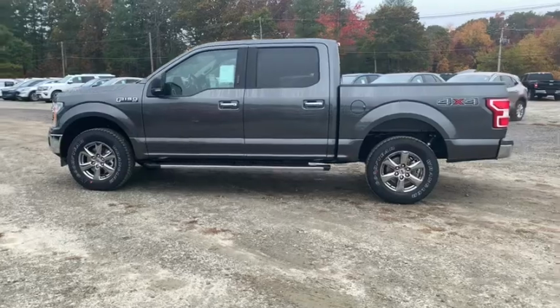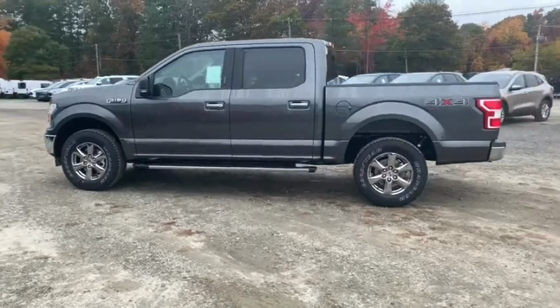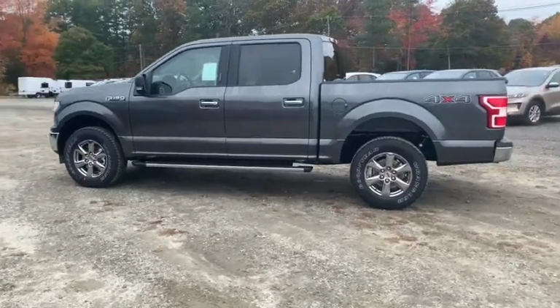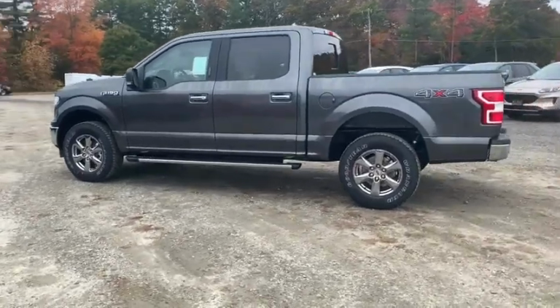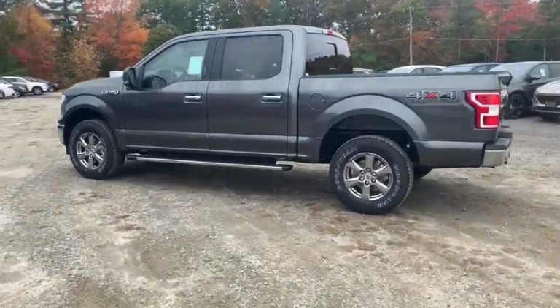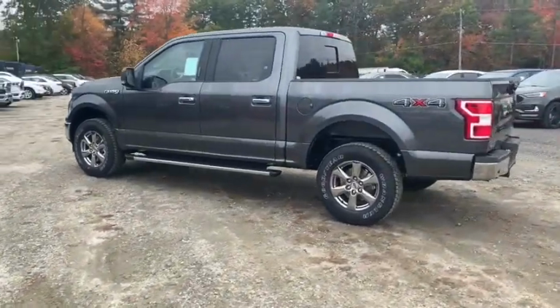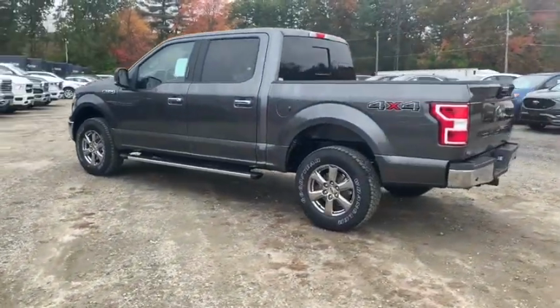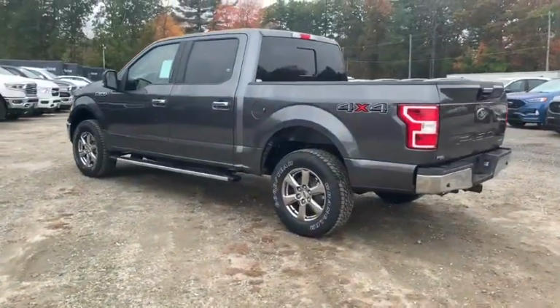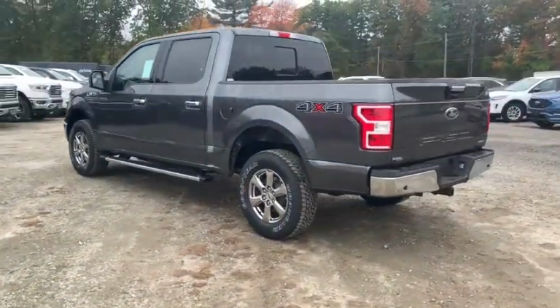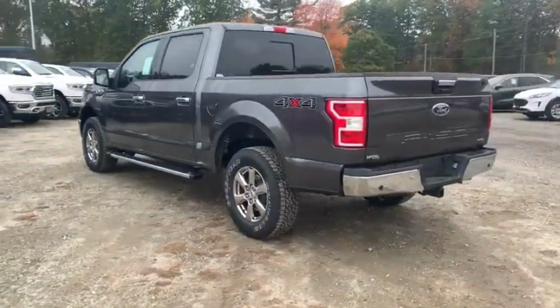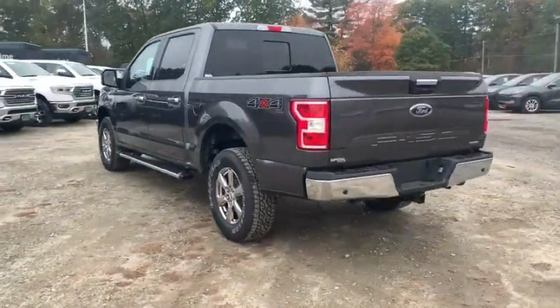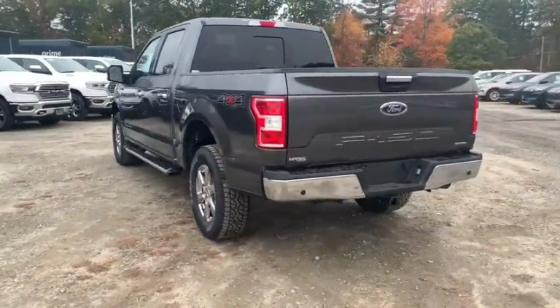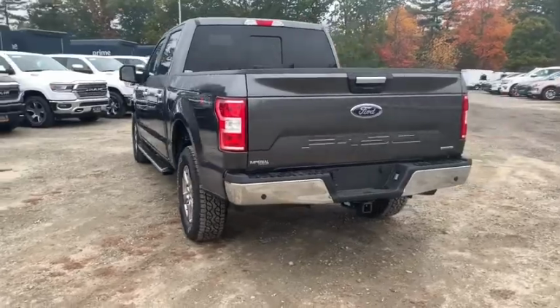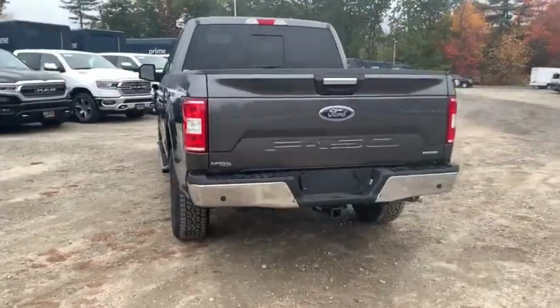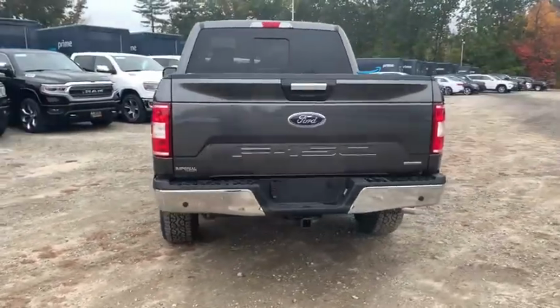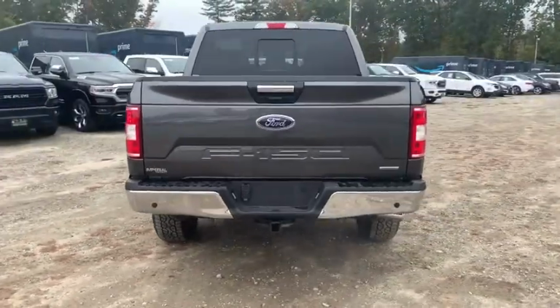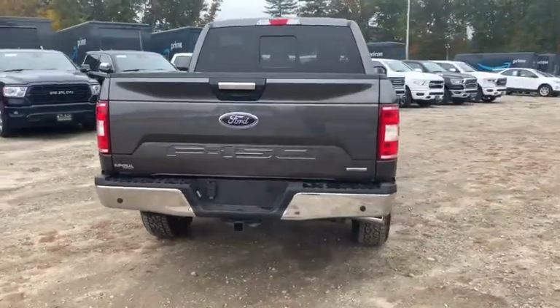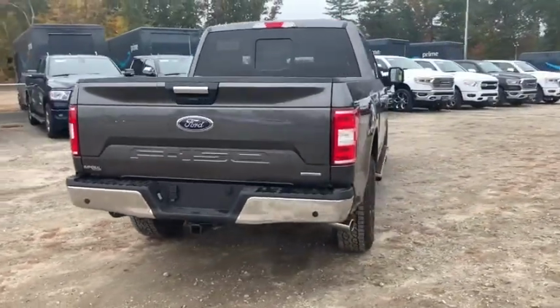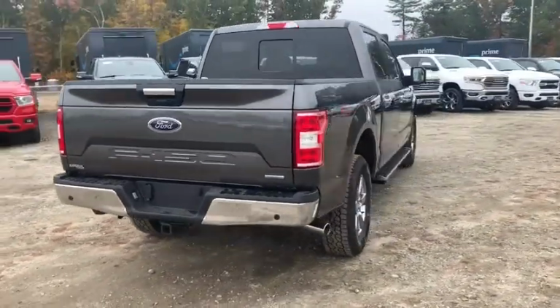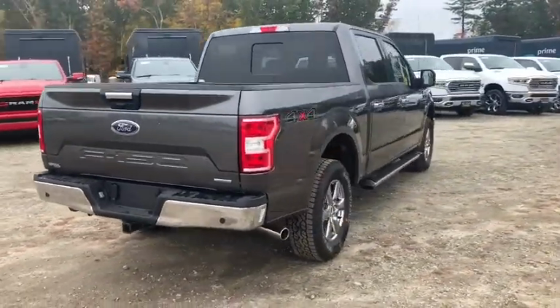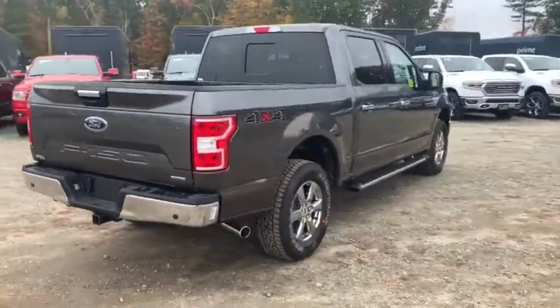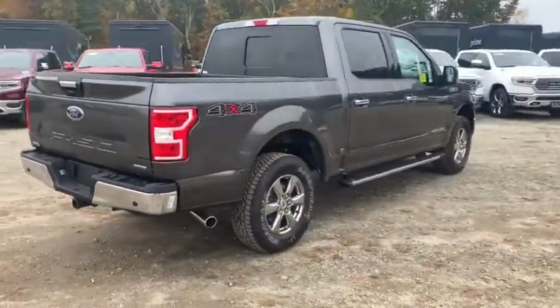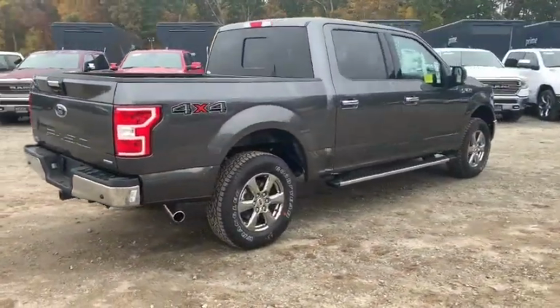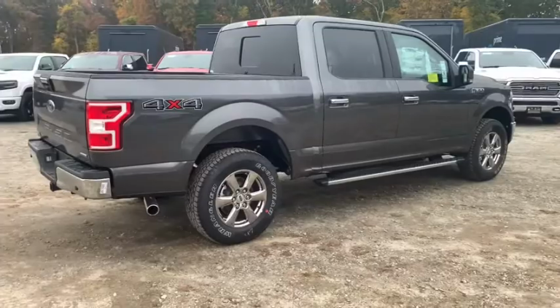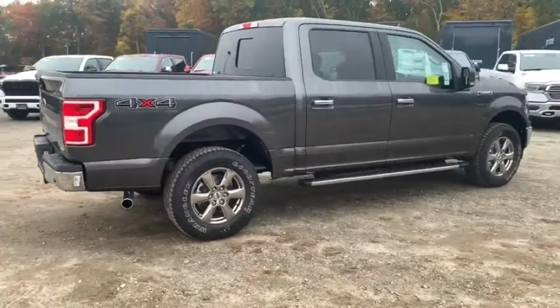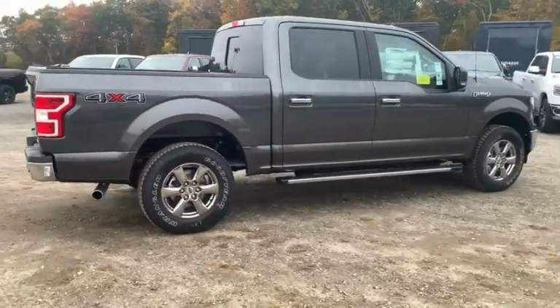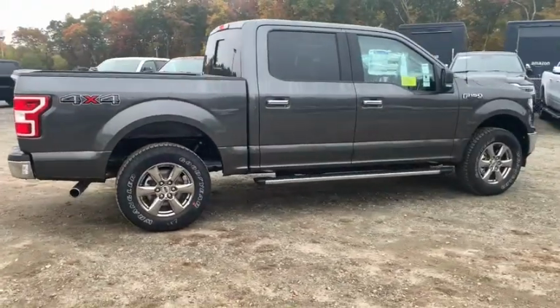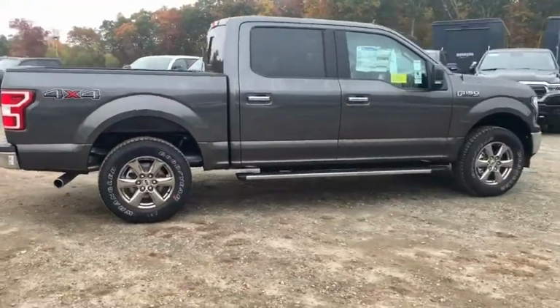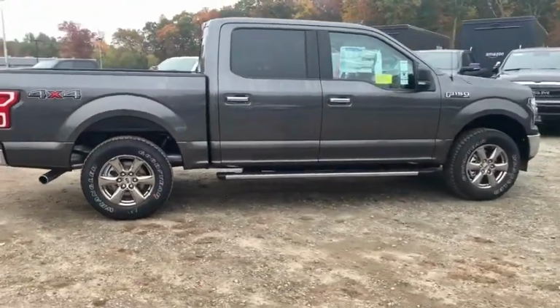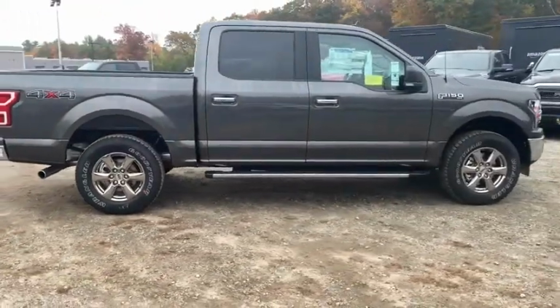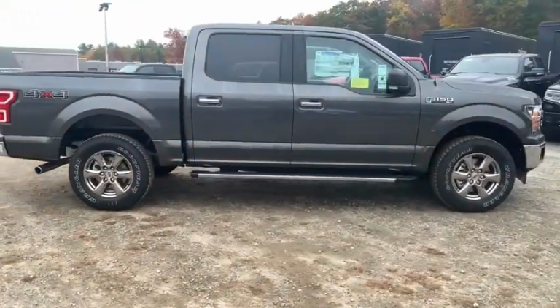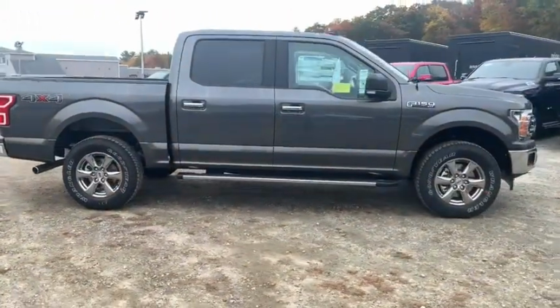We are pleased to show you the 2020 Ford F-150. A Ford F-150 knows how to handle any situation. It's built to follow orders — no whining. Here are some of this vehicle's great options.